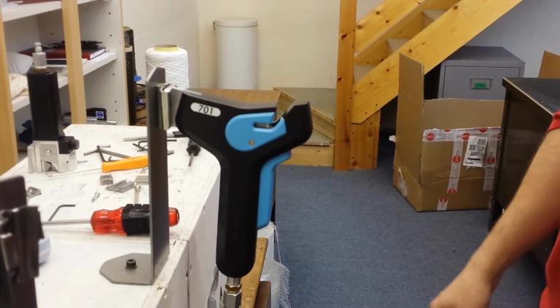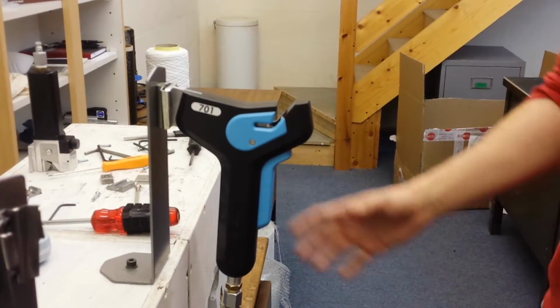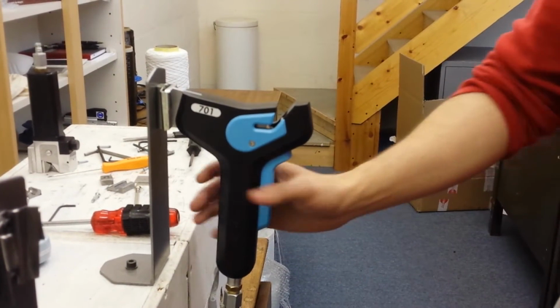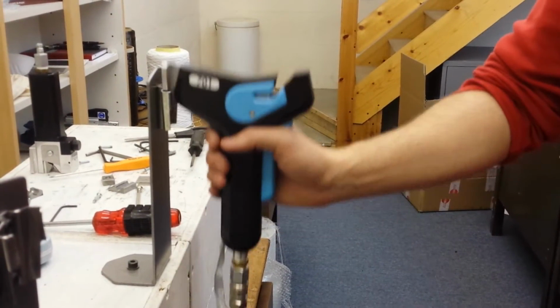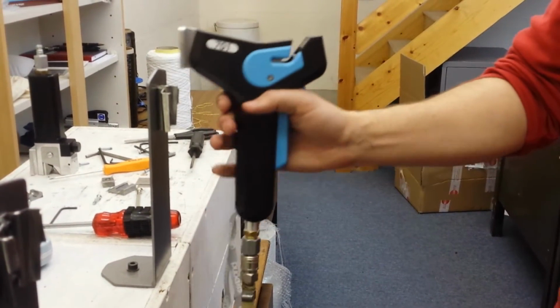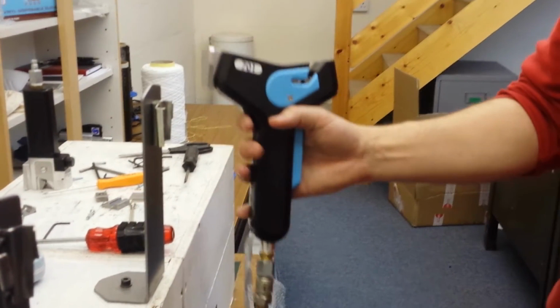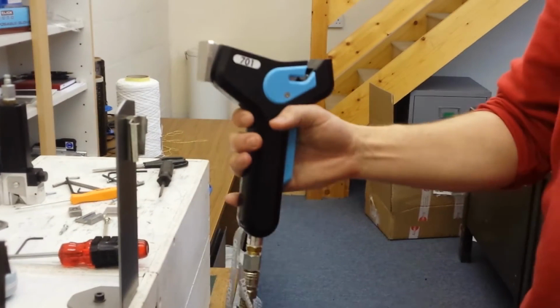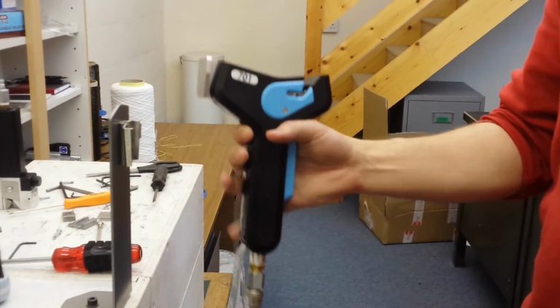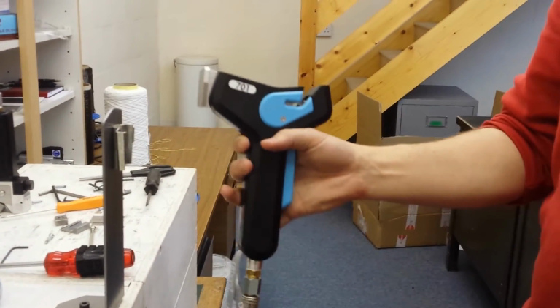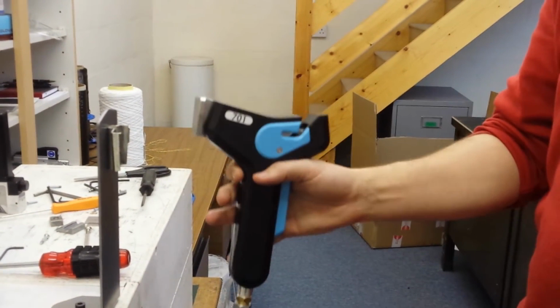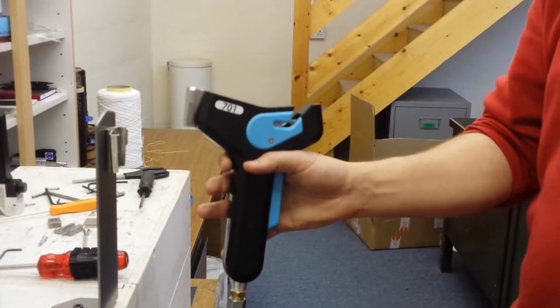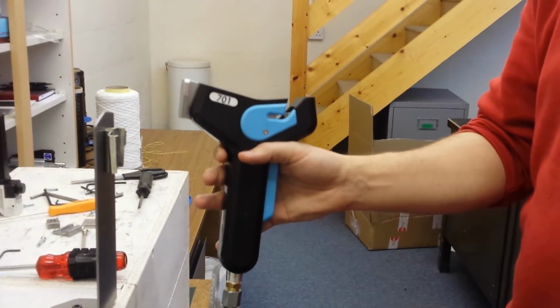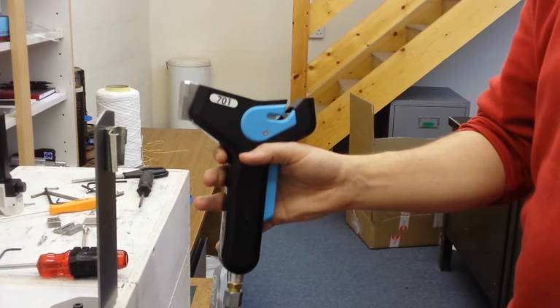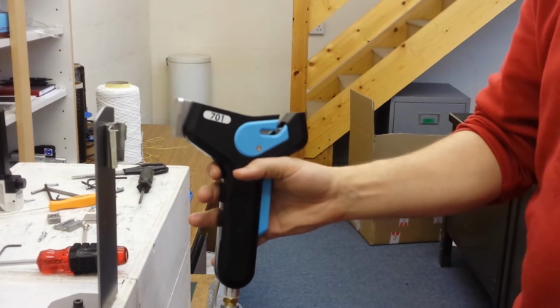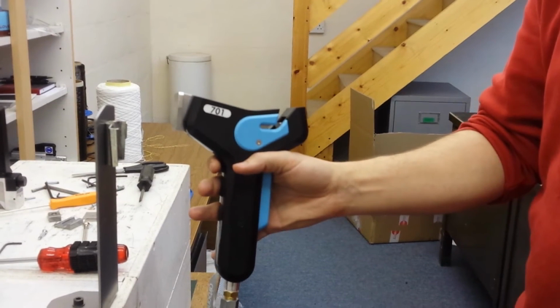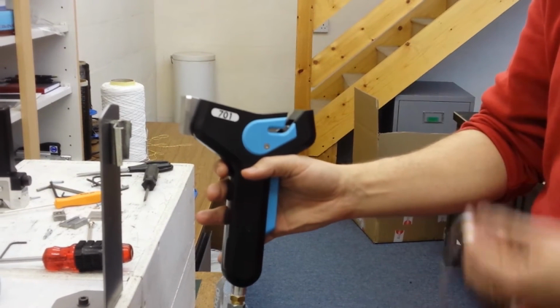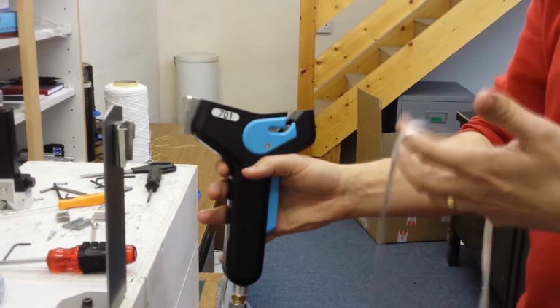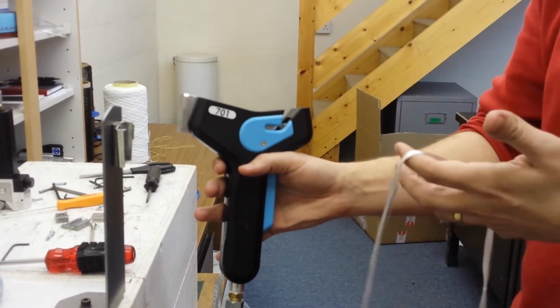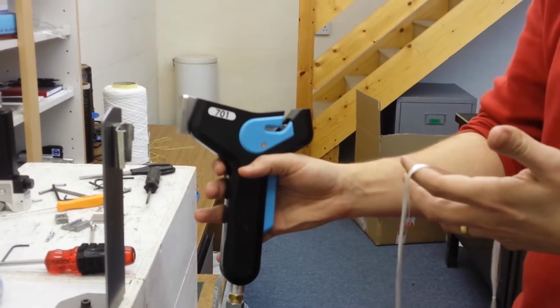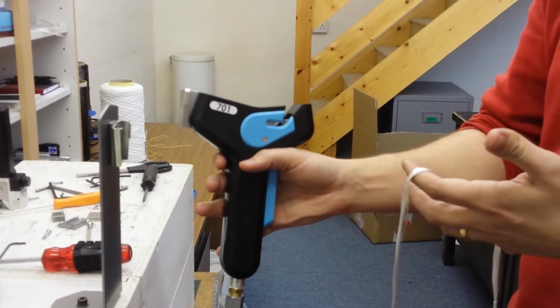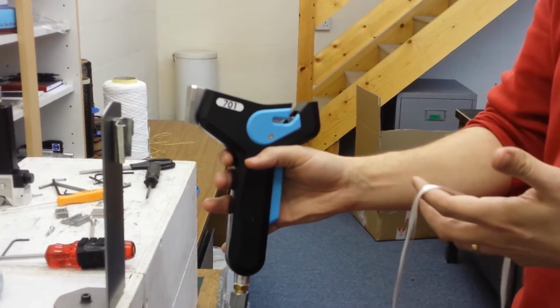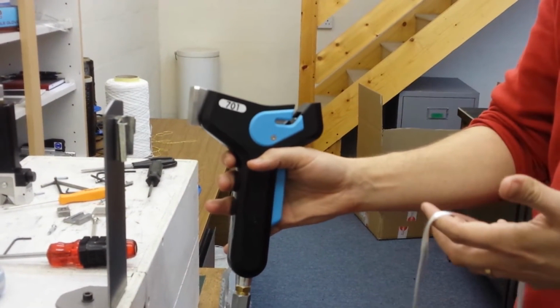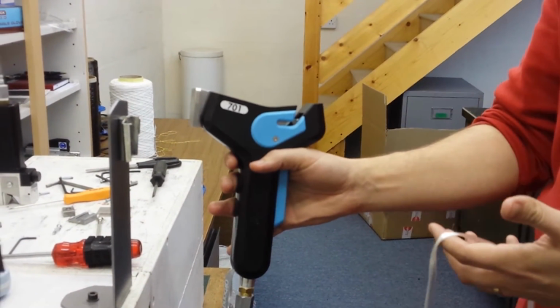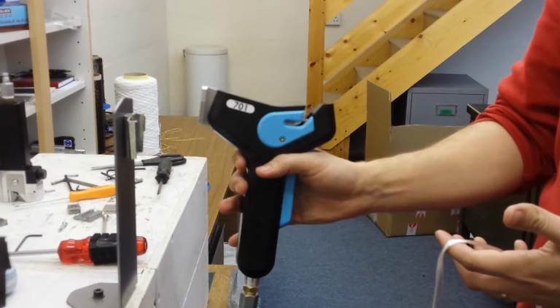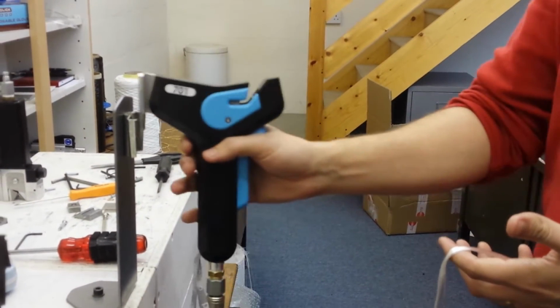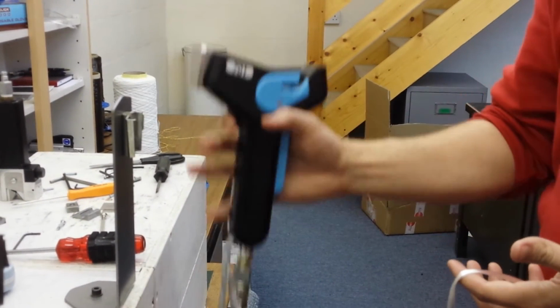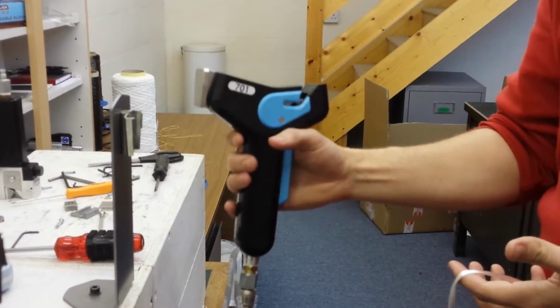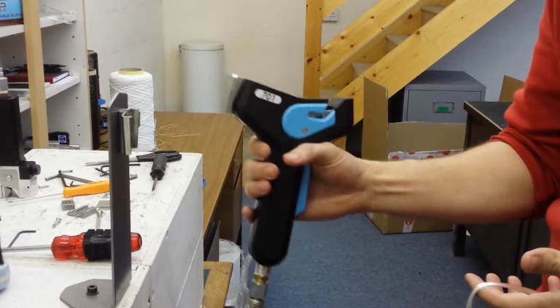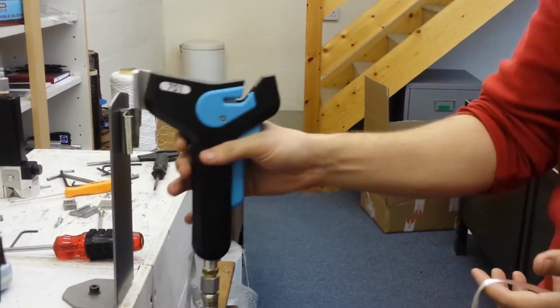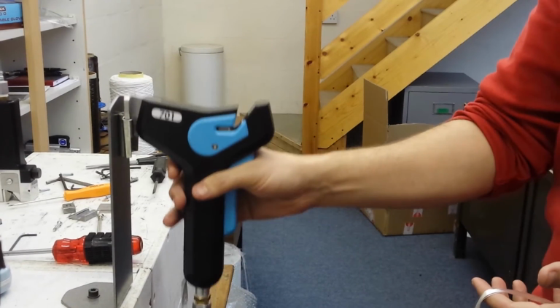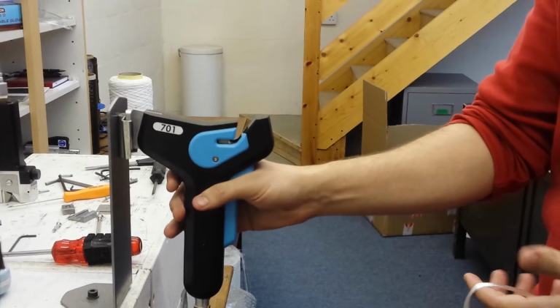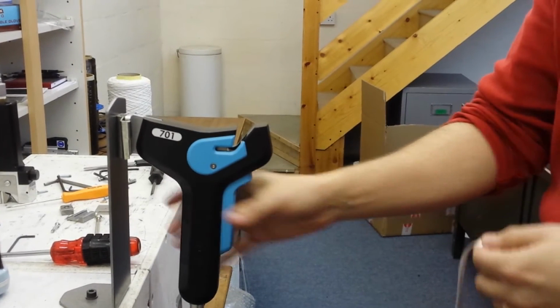Hi, this is a demonstration on the model 701 with 4800 tex glass. You can use it handheld or docked.